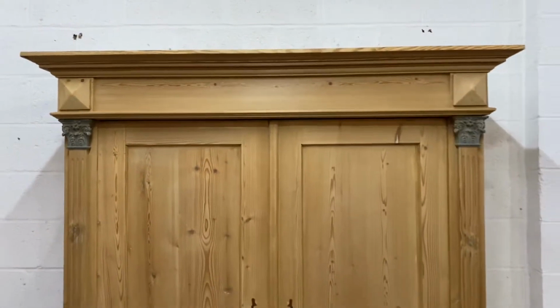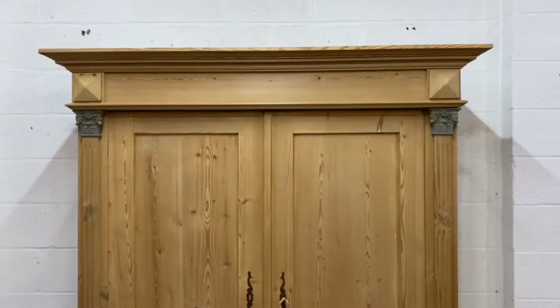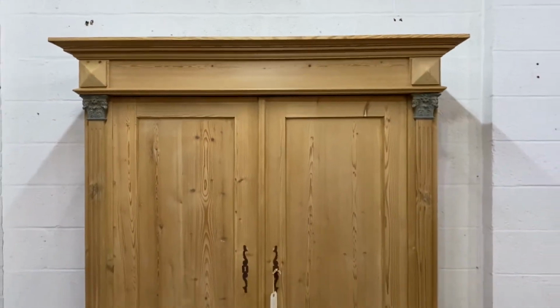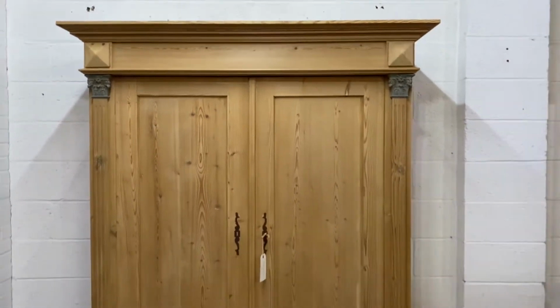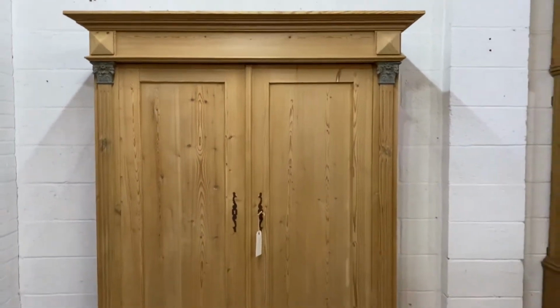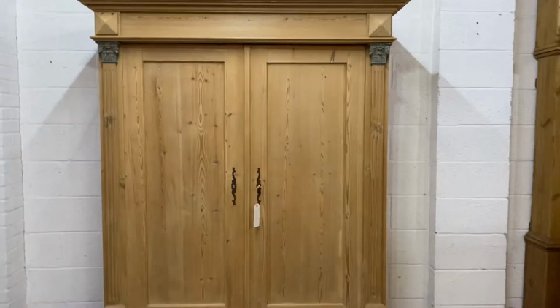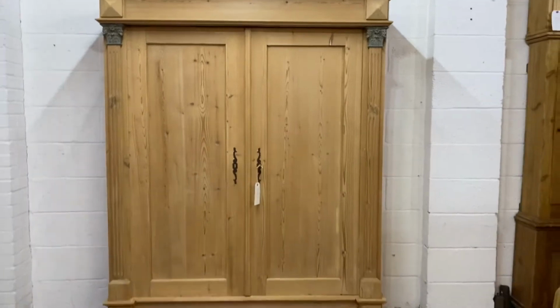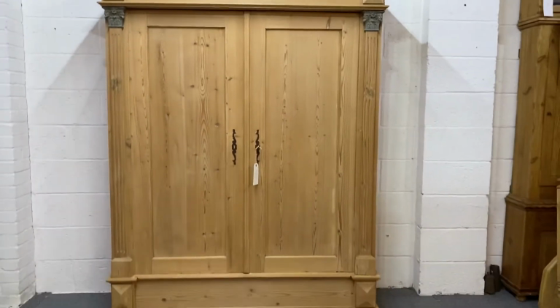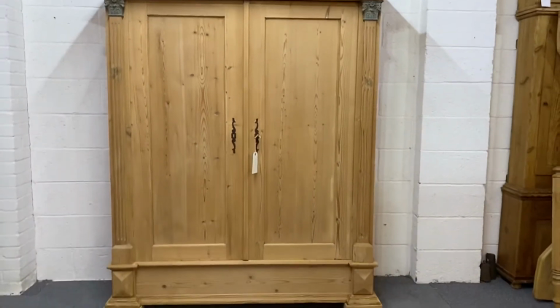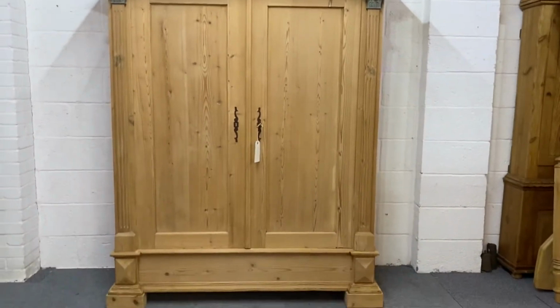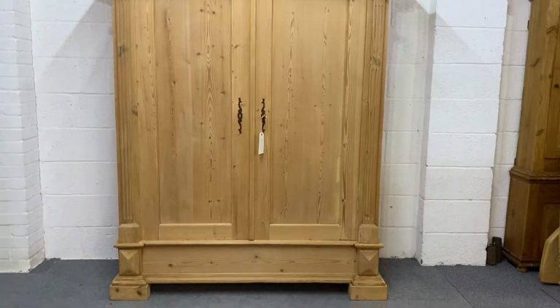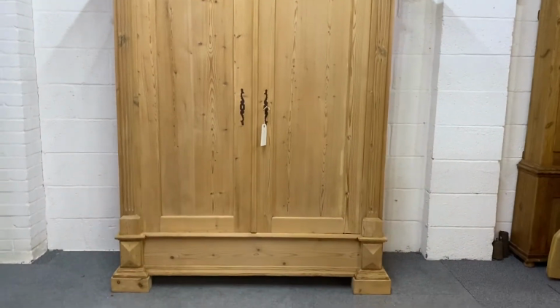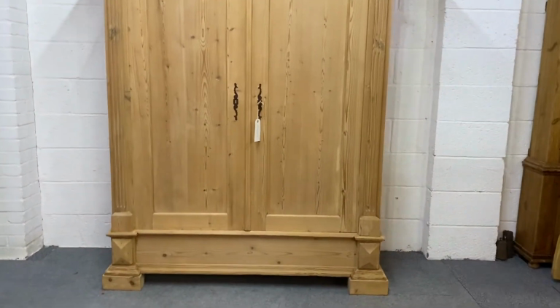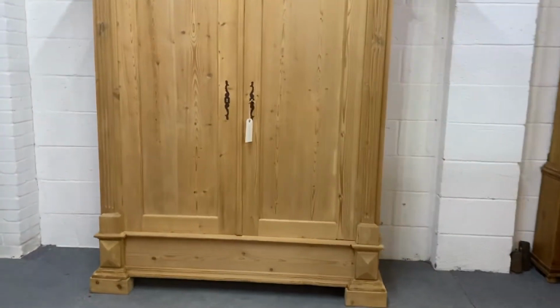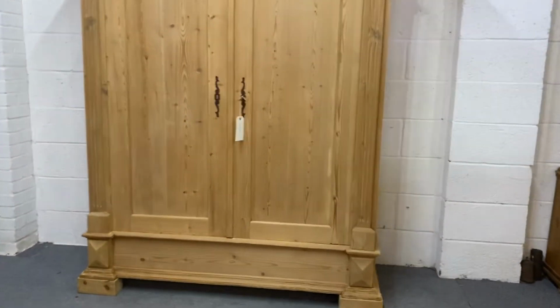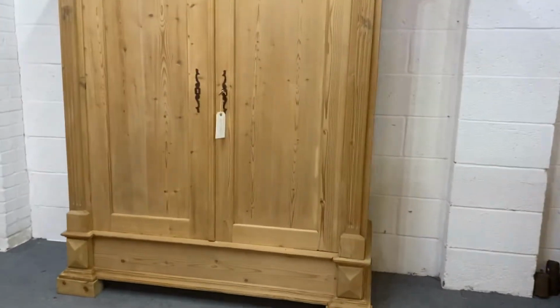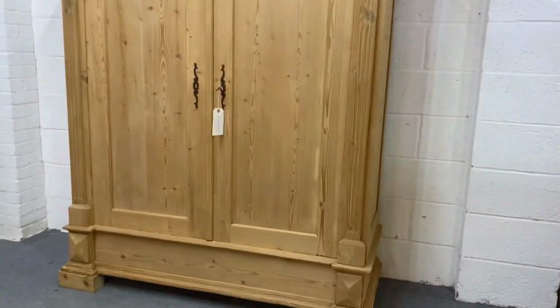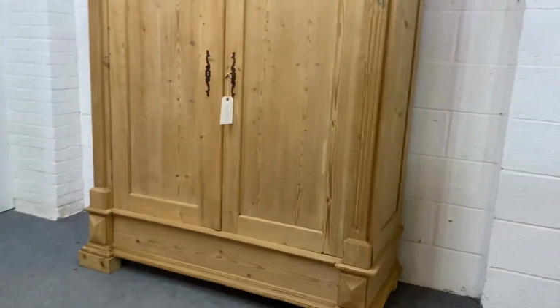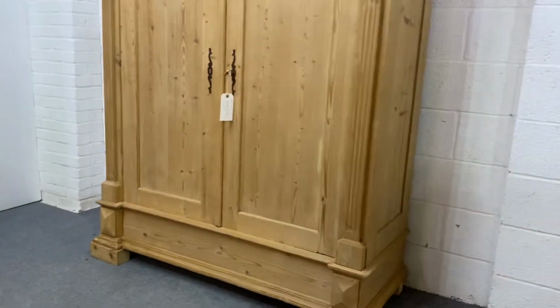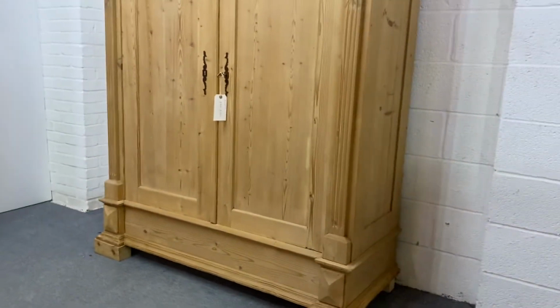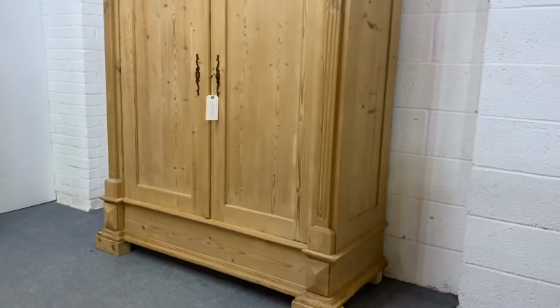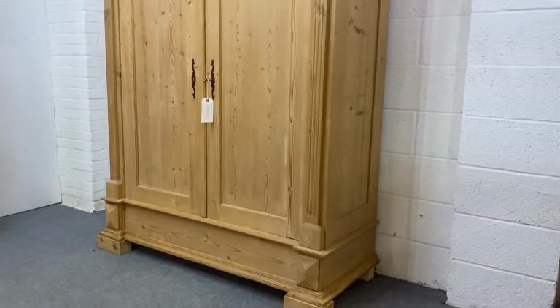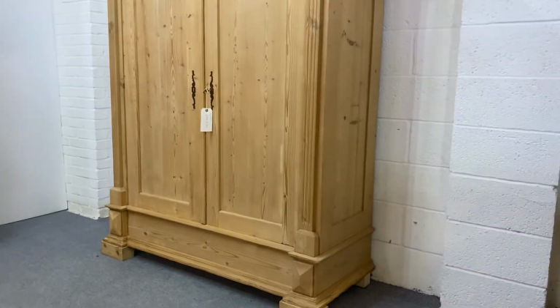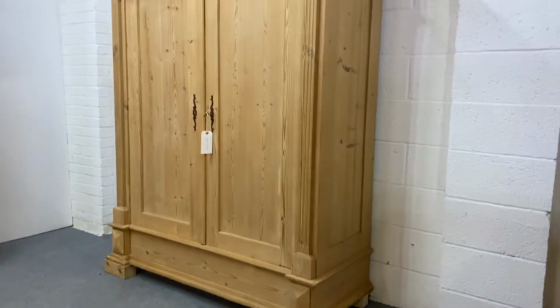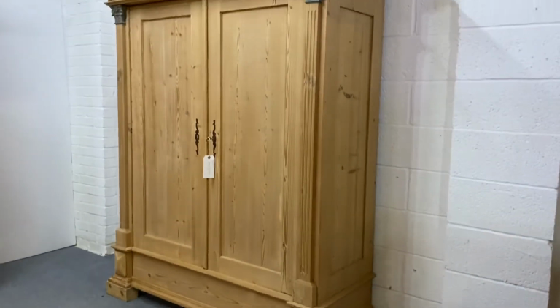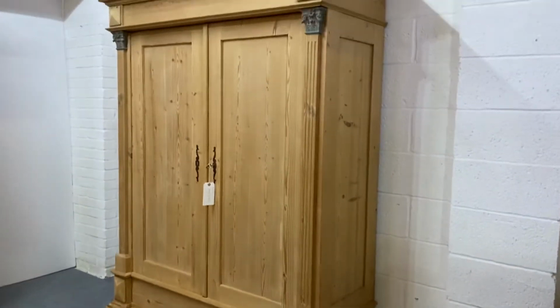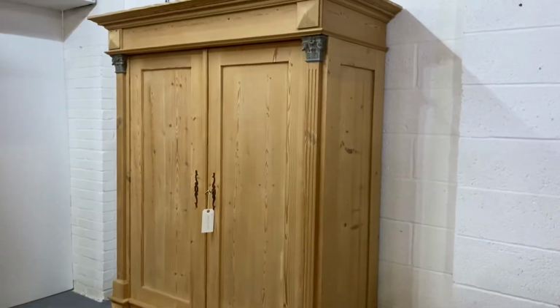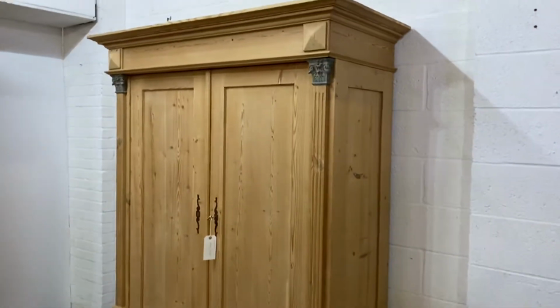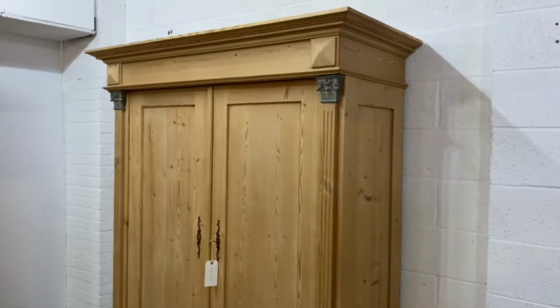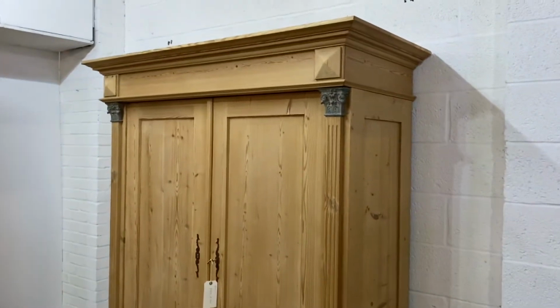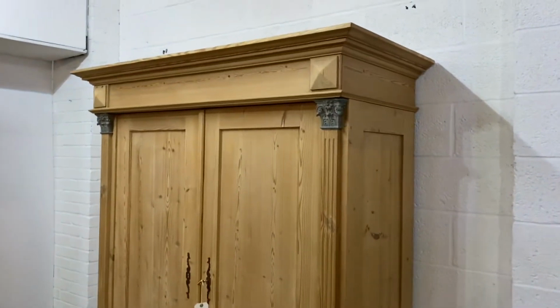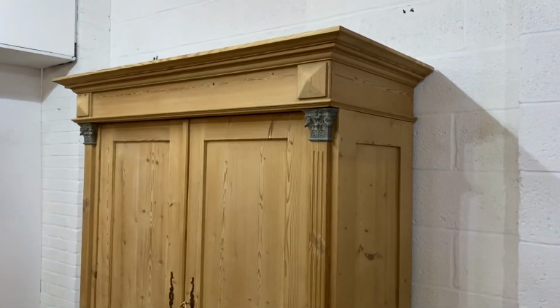Or maybe even a black — black might be quite nice. This totally dismantles for delivery, so it'll go up any stairway.